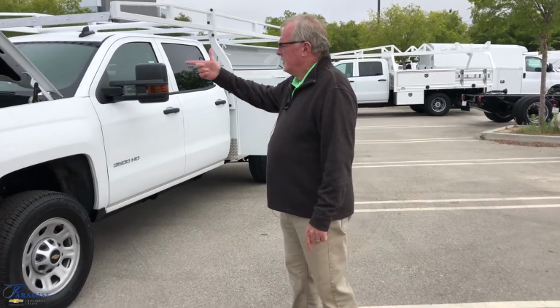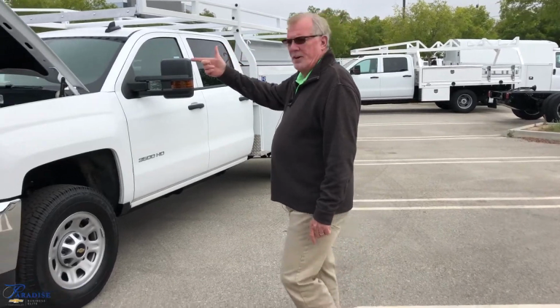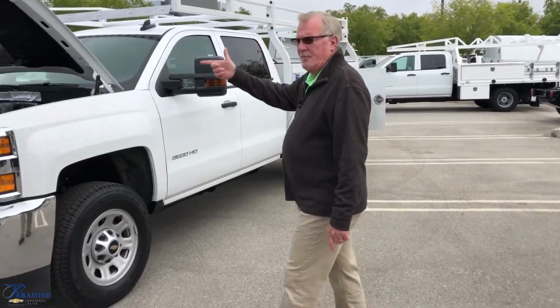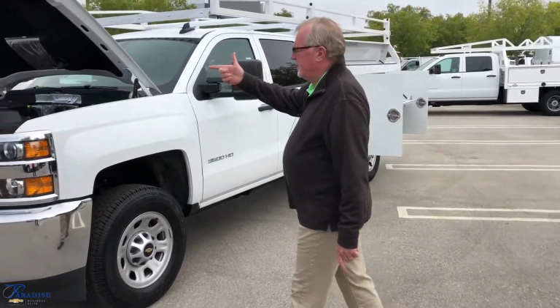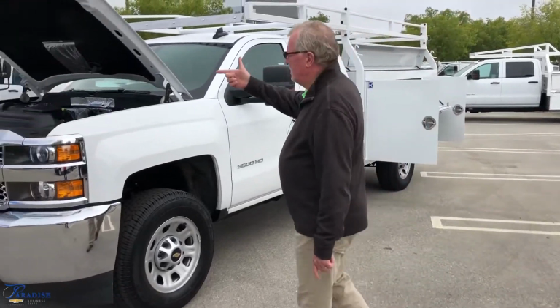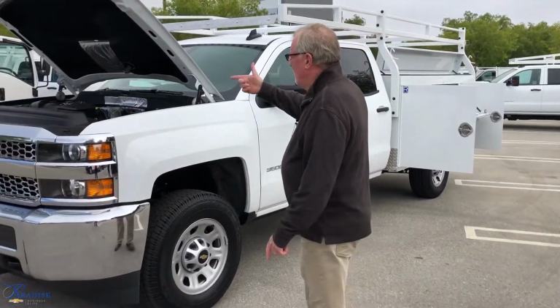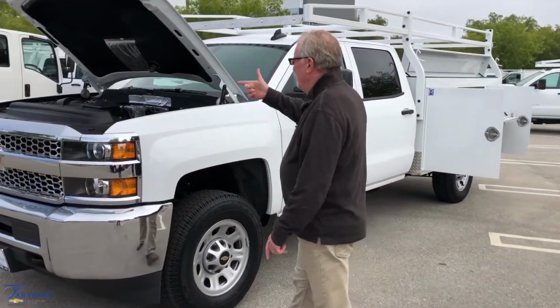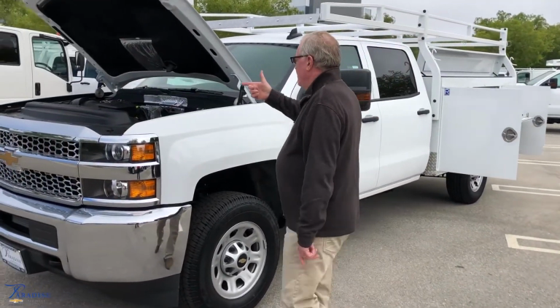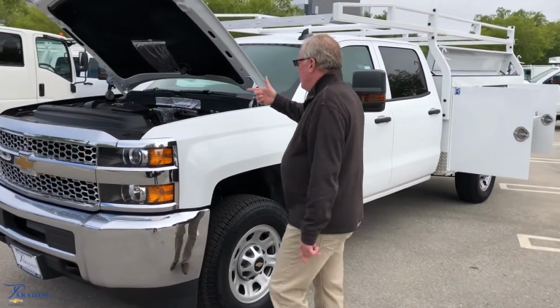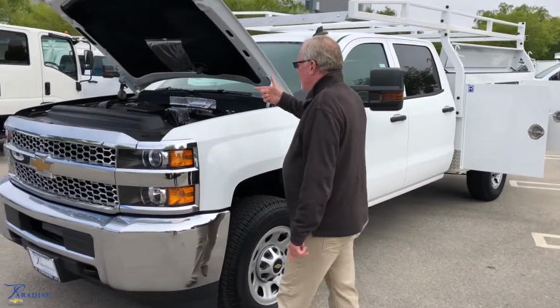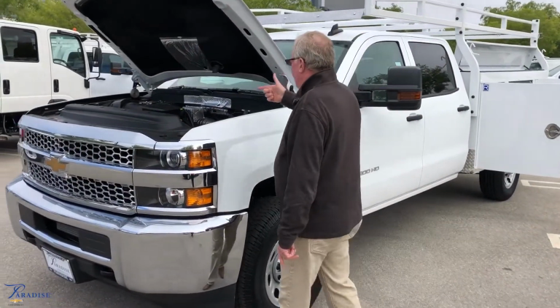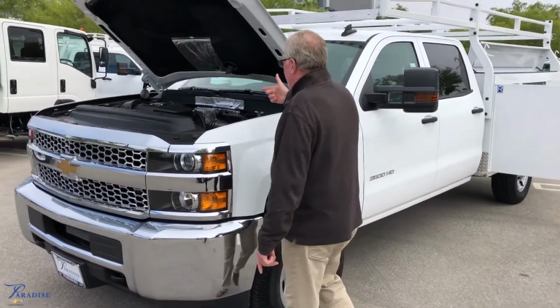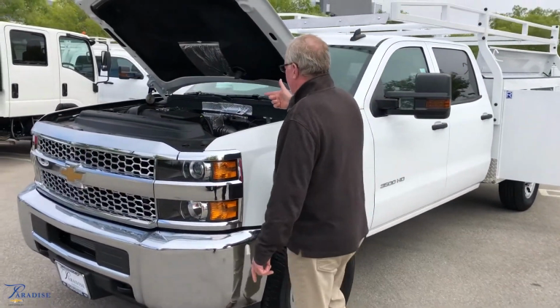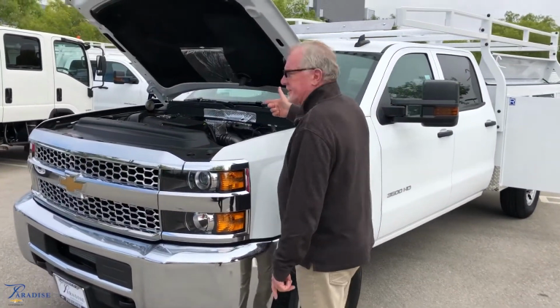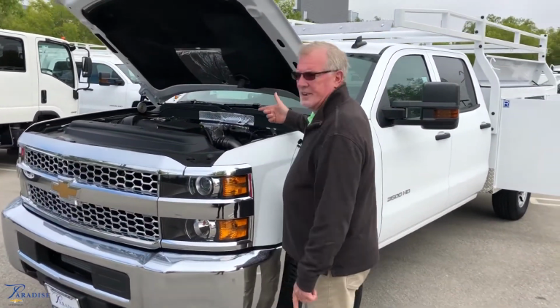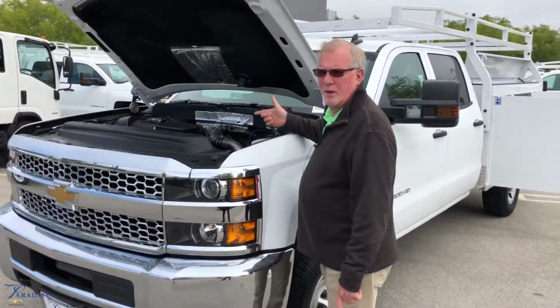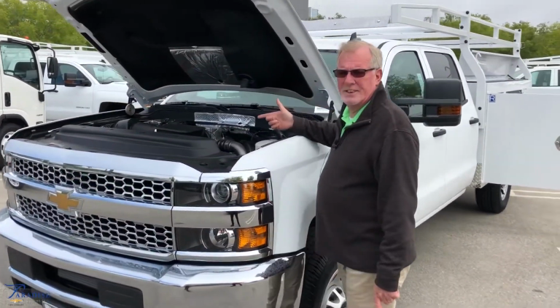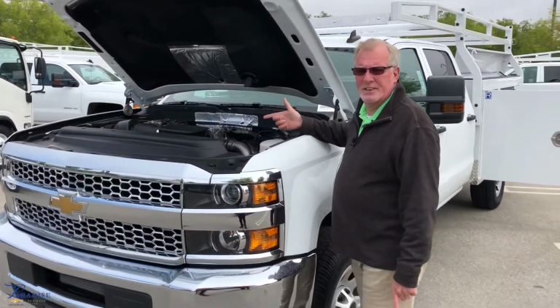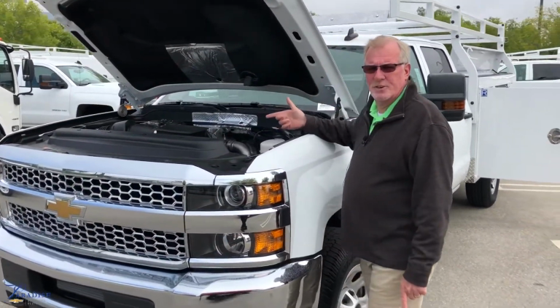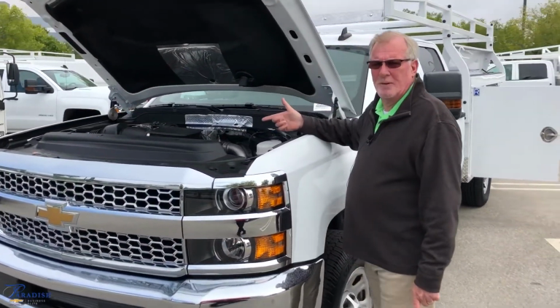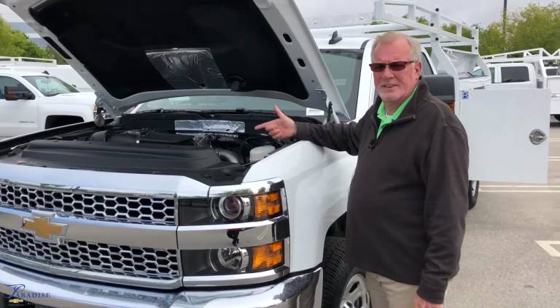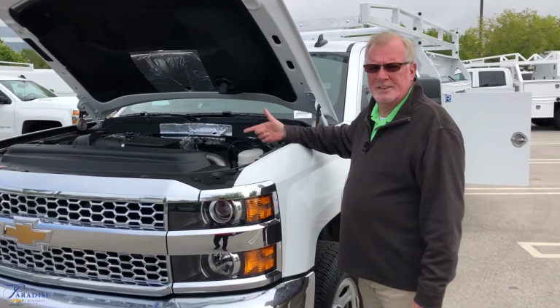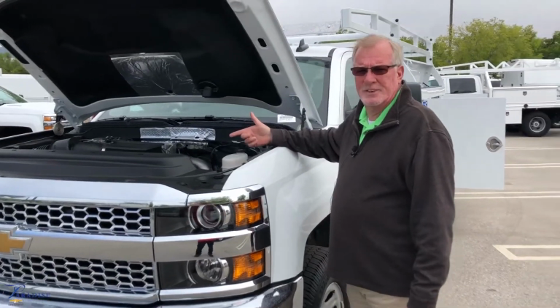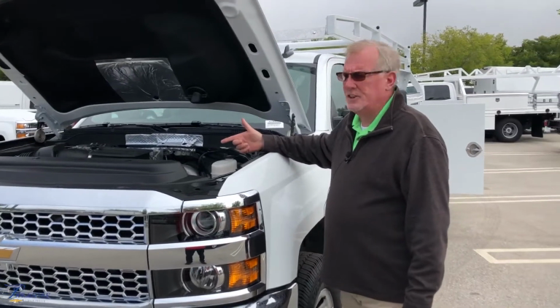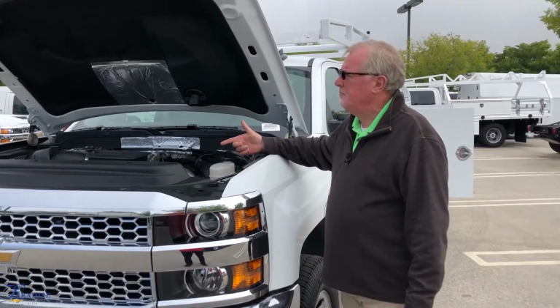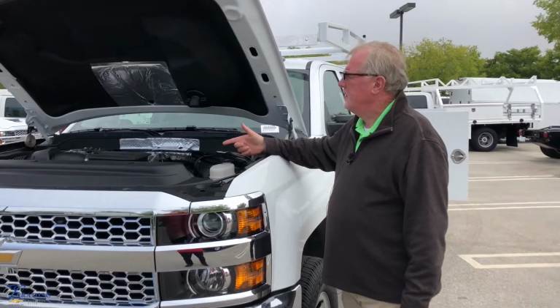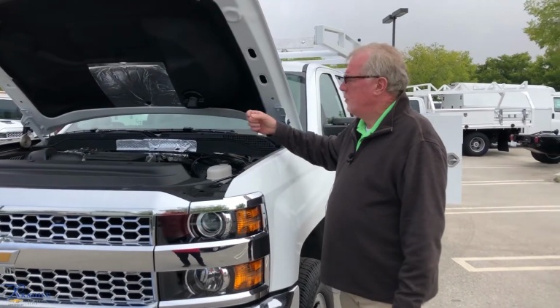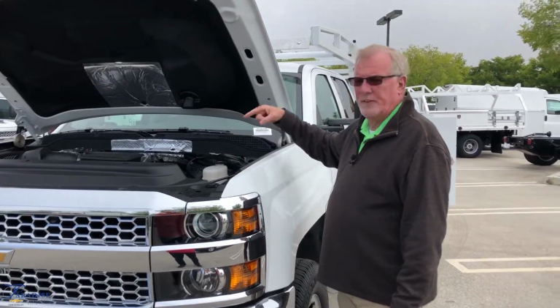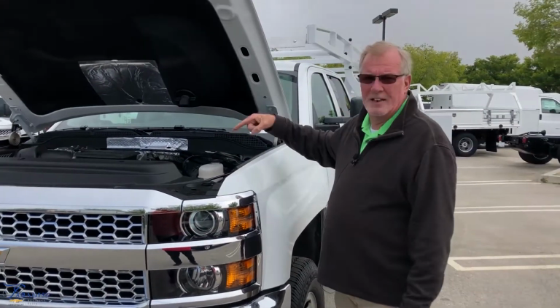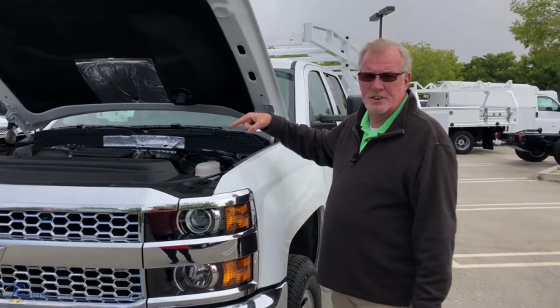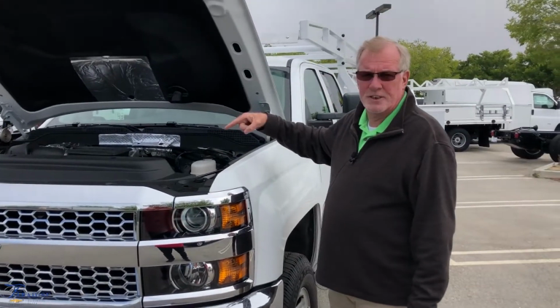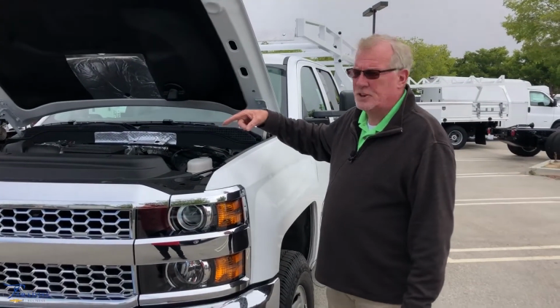Starting off with the engine and the motor, it is the 6.6 Duramax diesel engine with the Allison transmission.